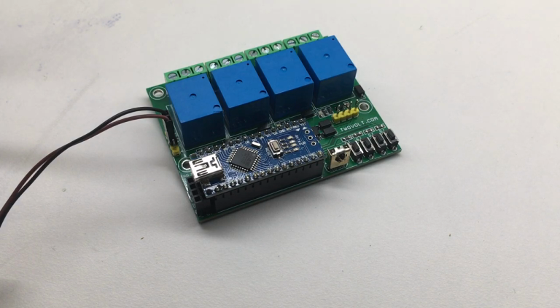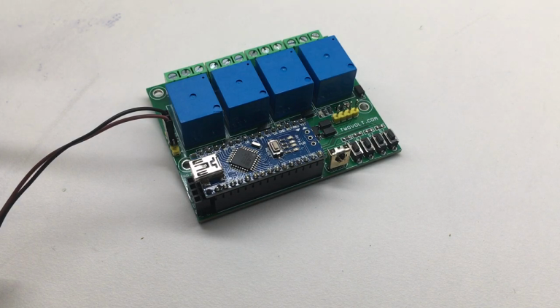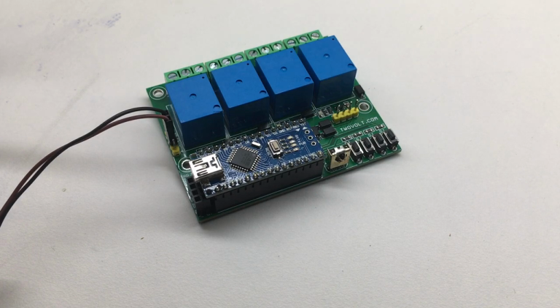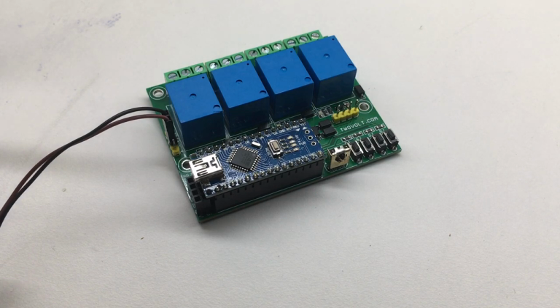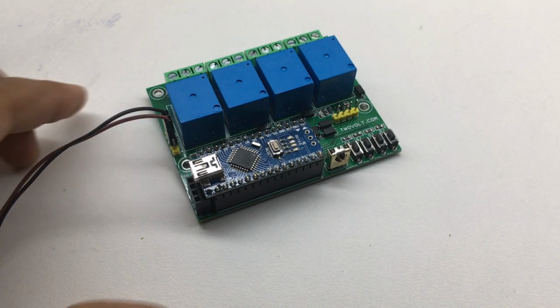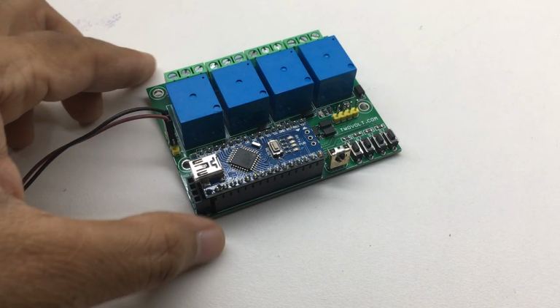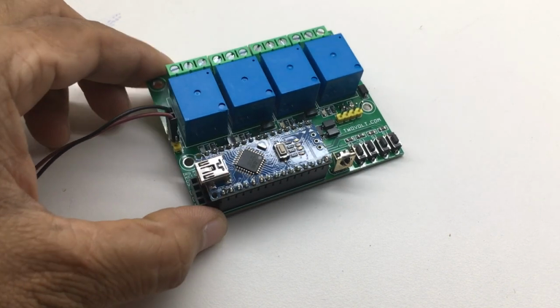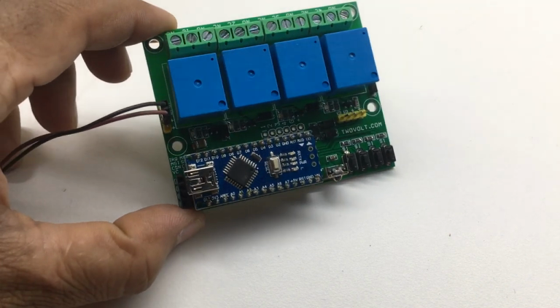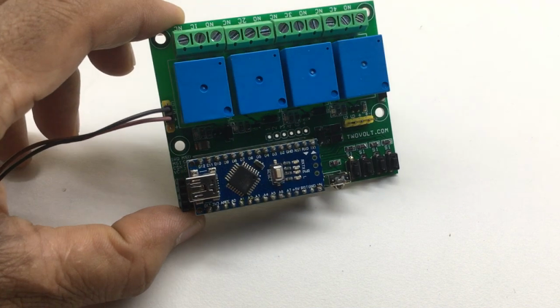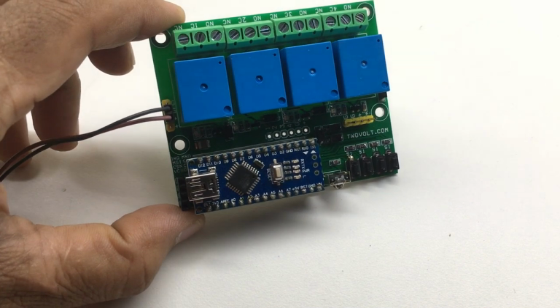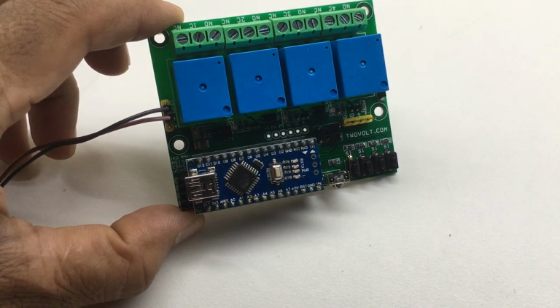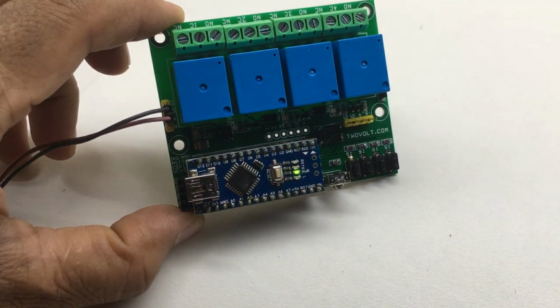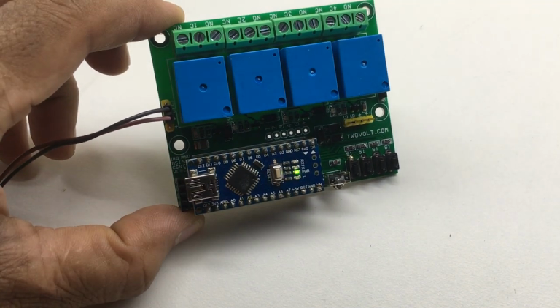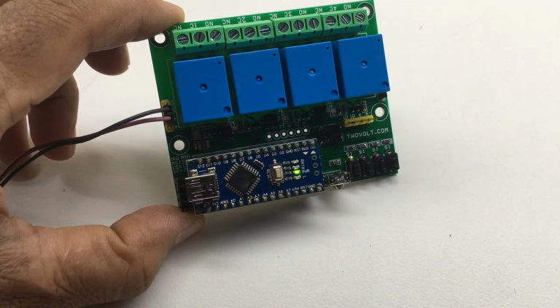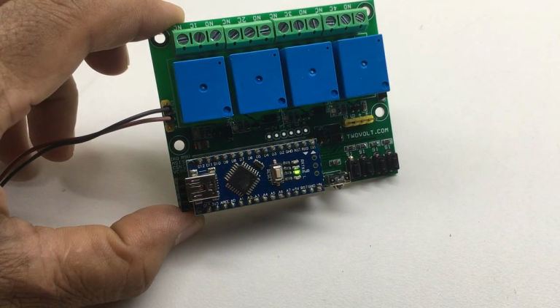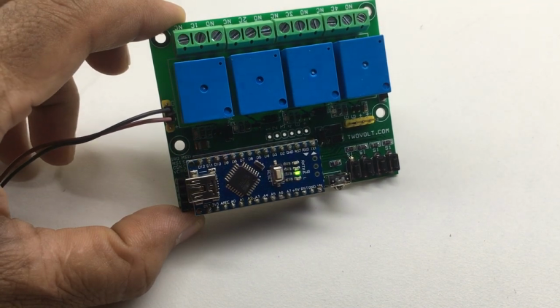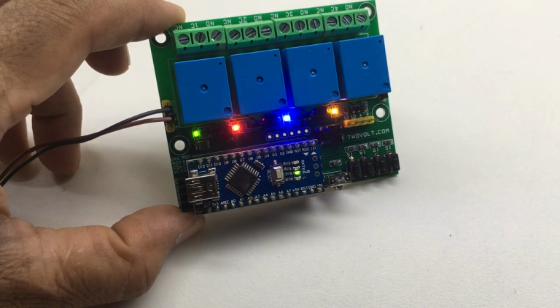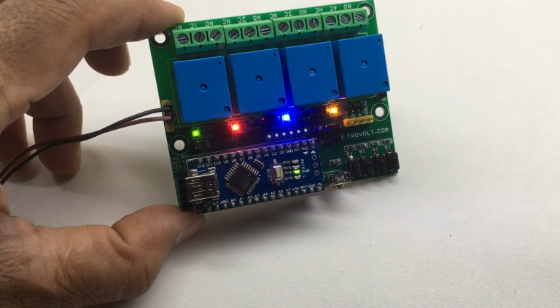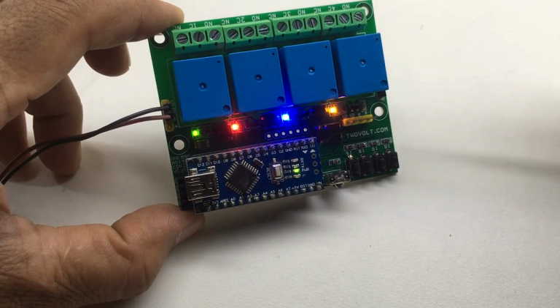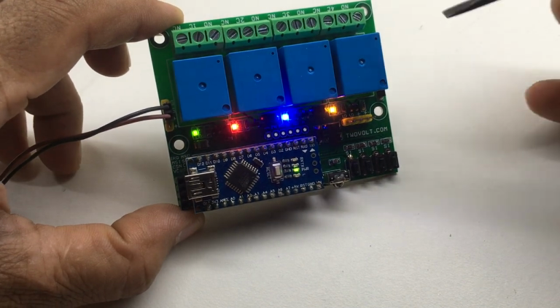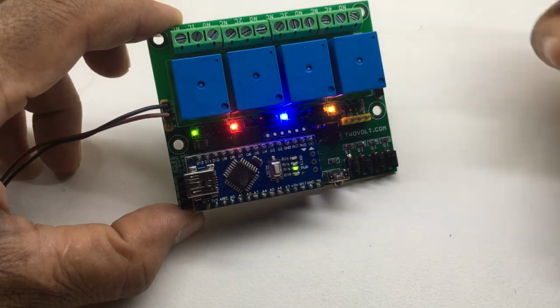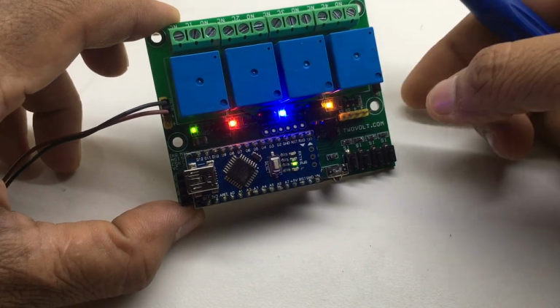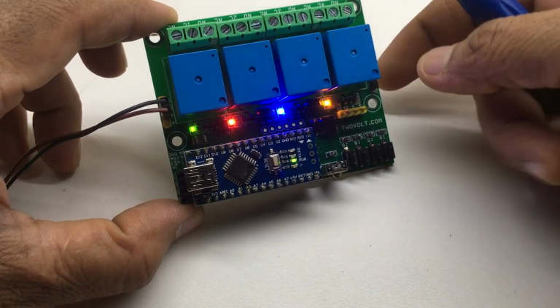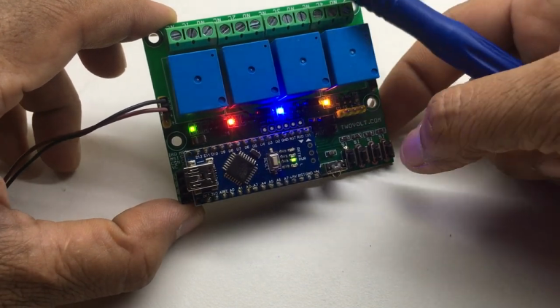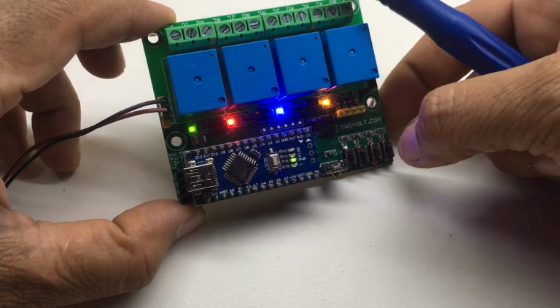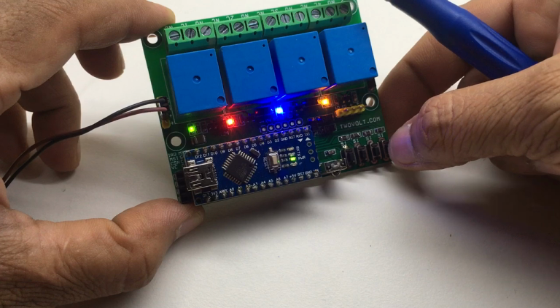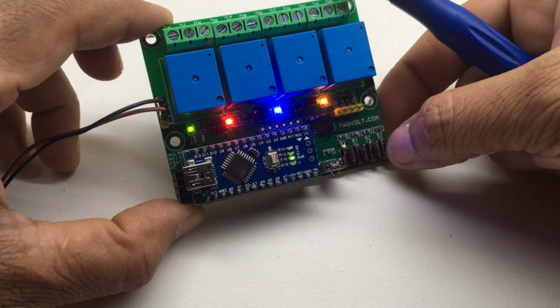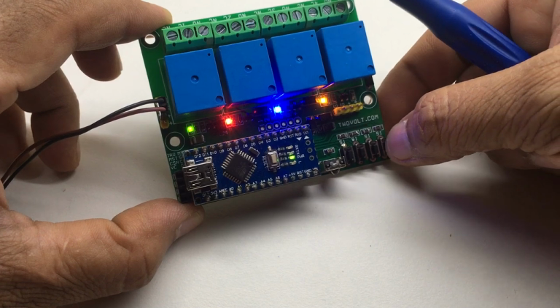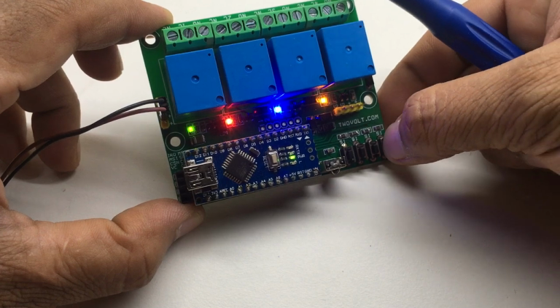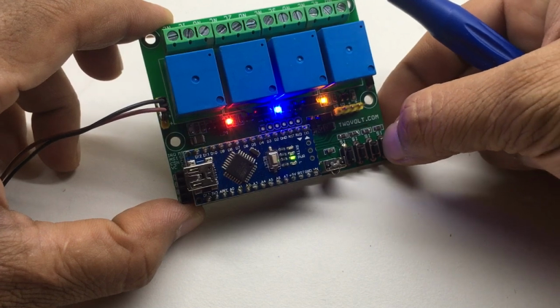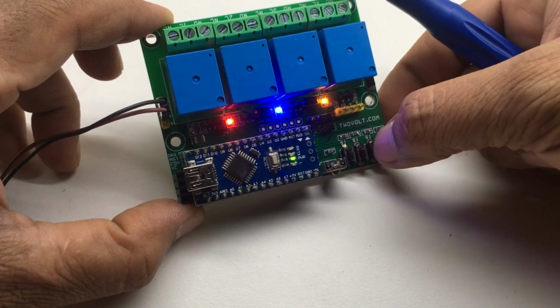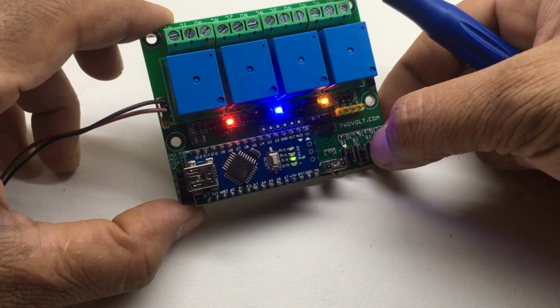Let's power on. All relays are on. One by one we'll switch them off.